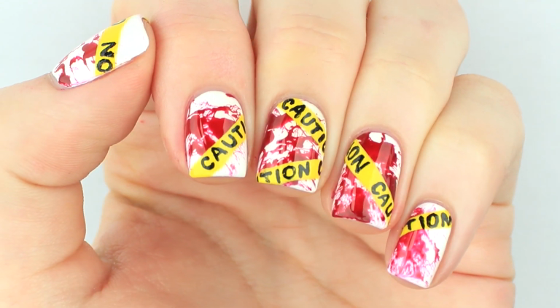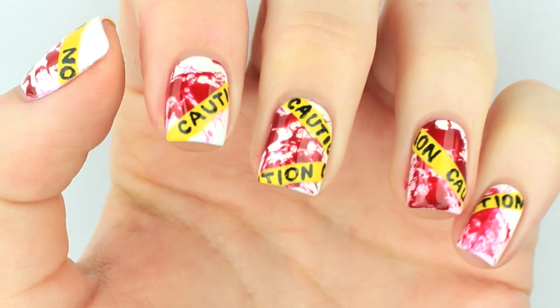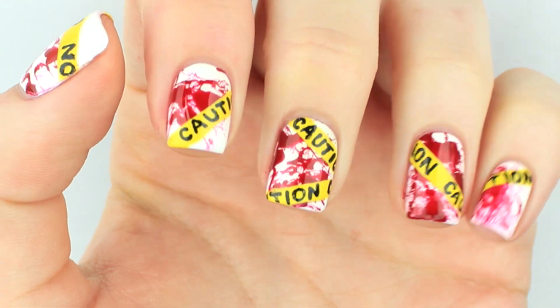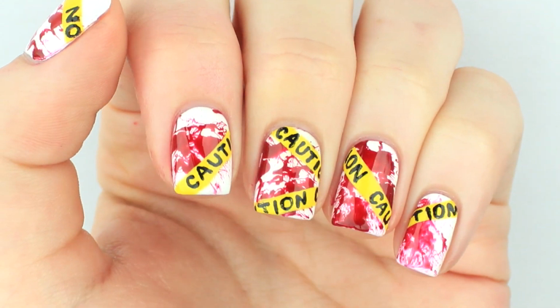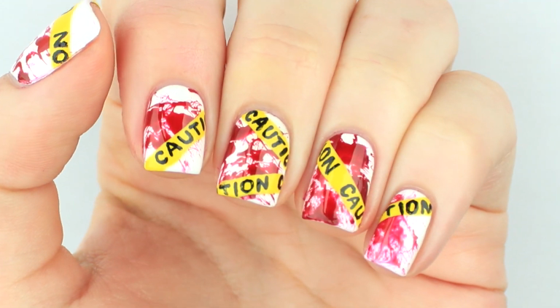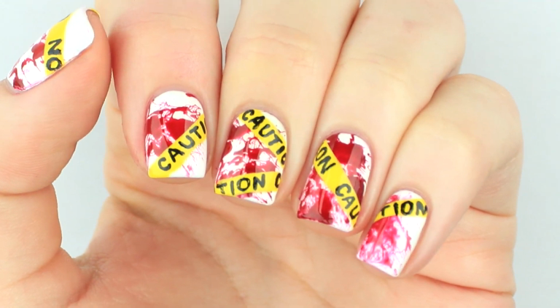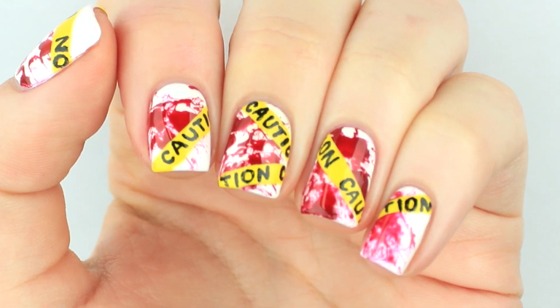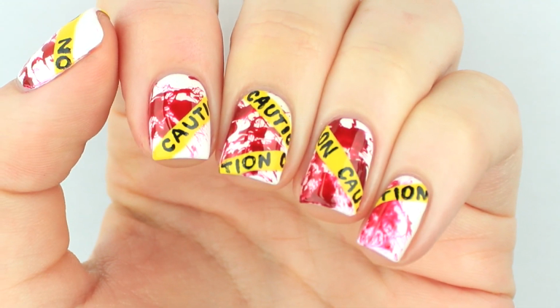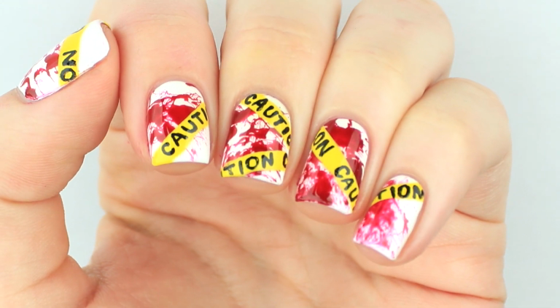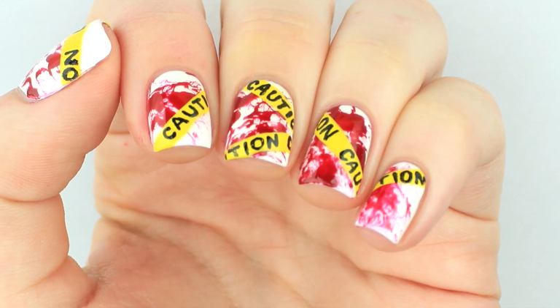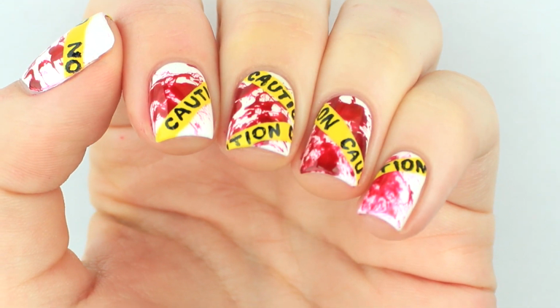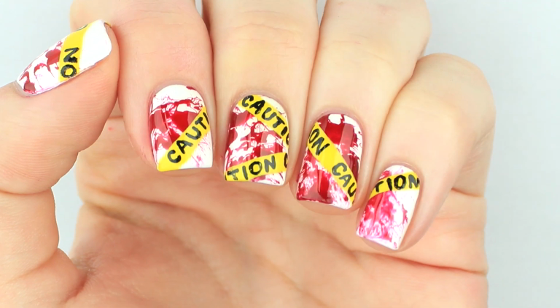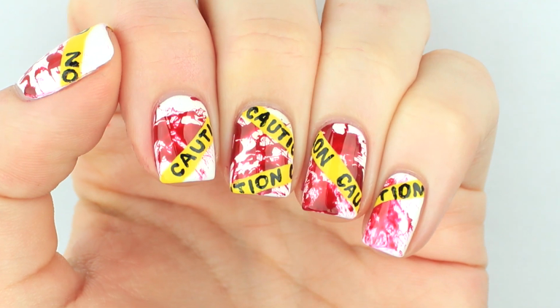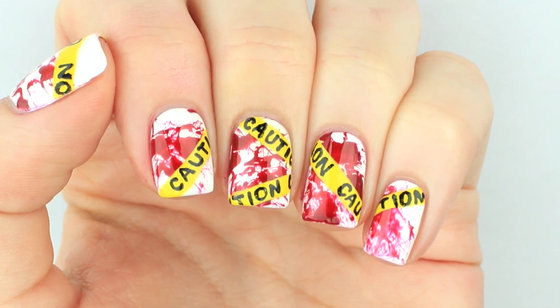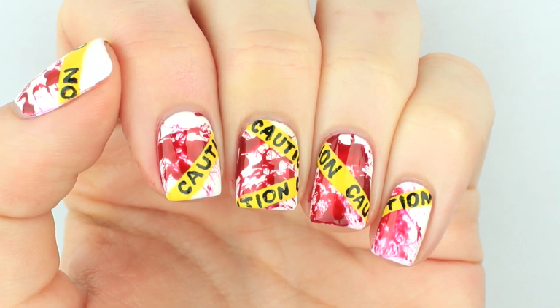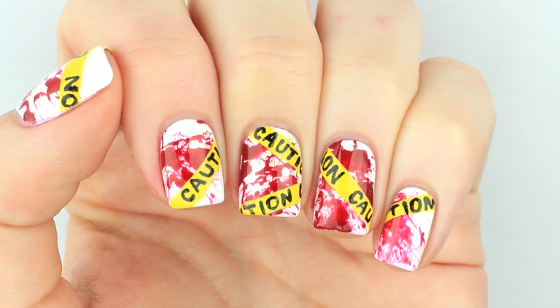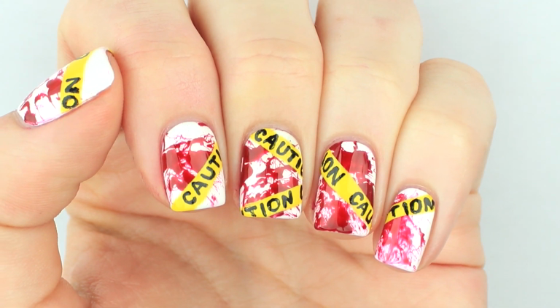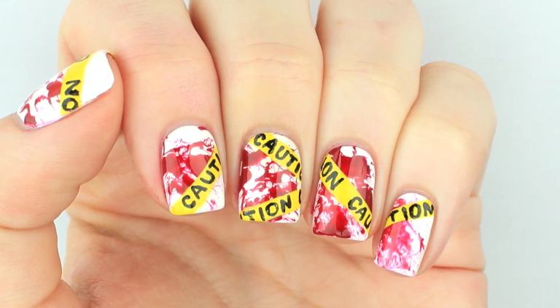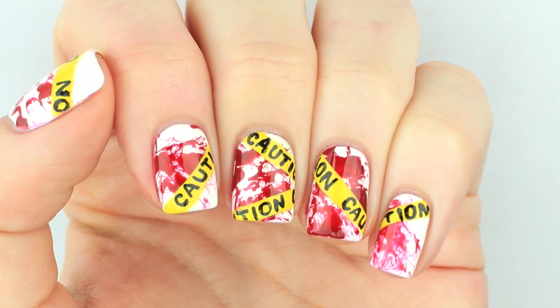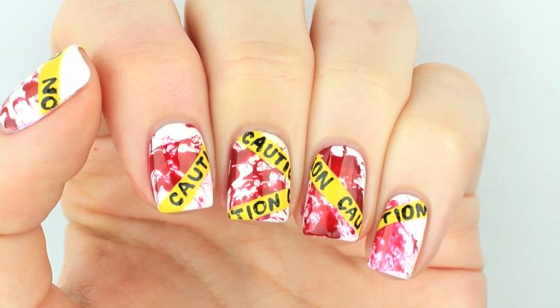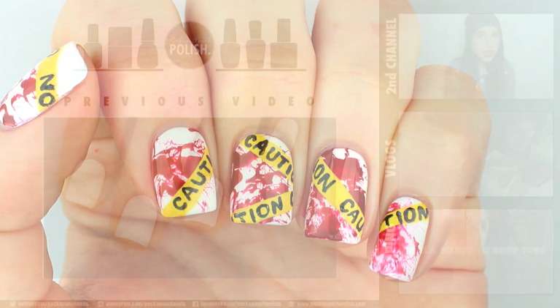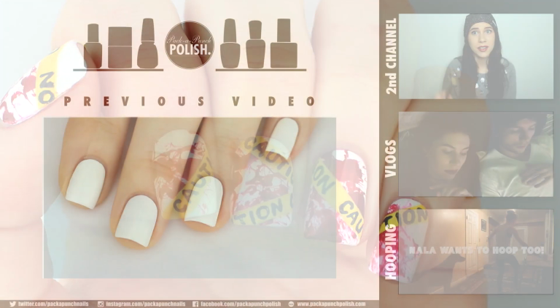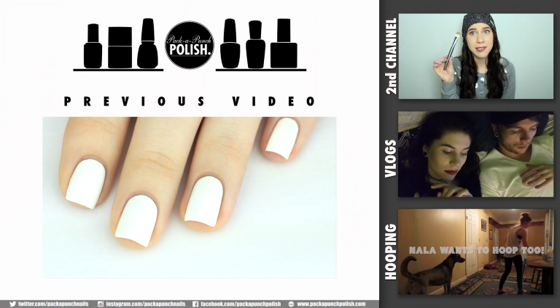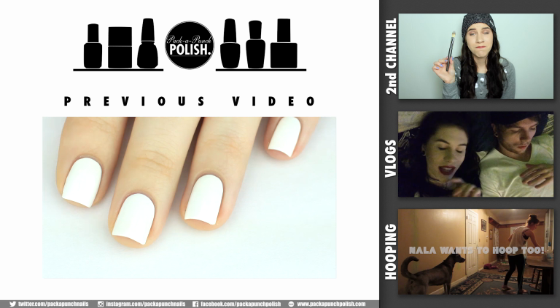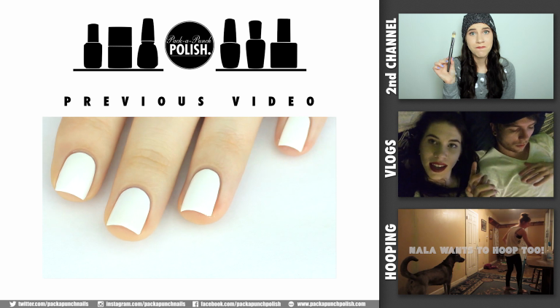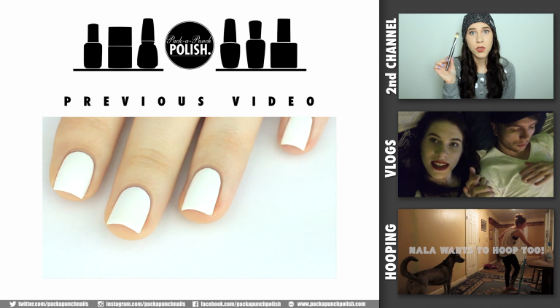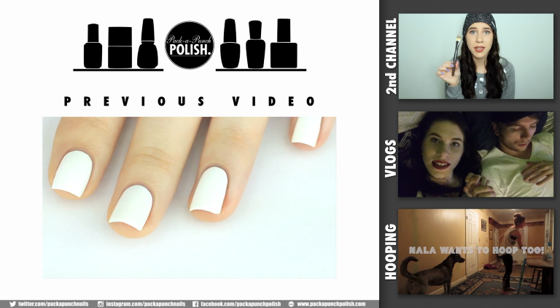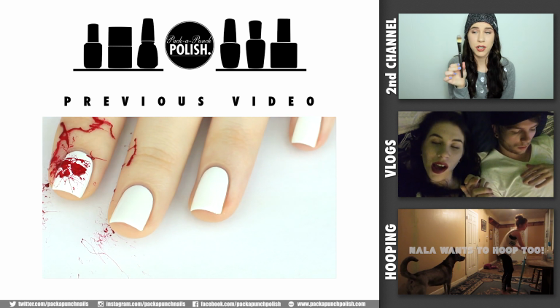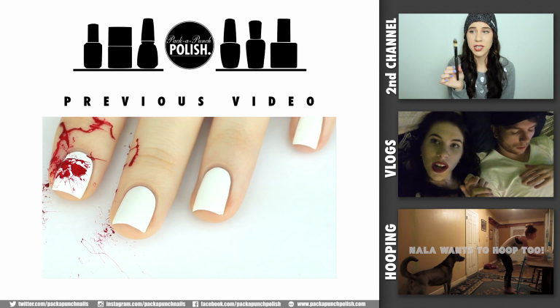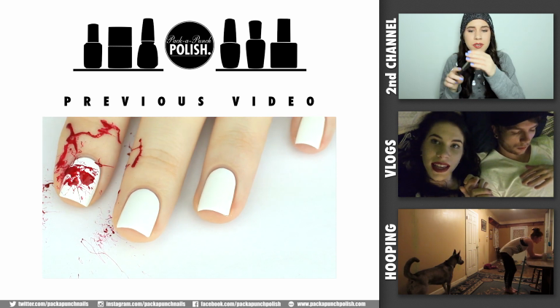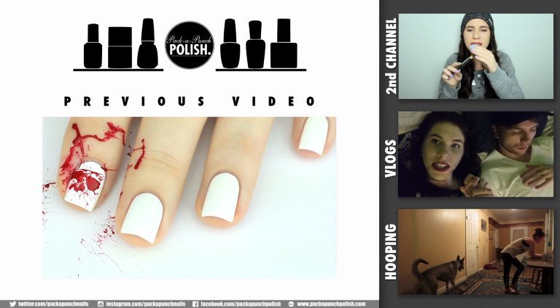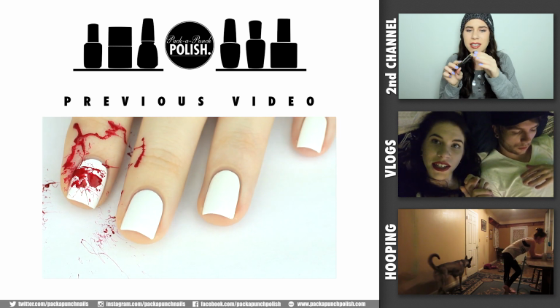I hope you guys enjoyed the design and the video. If you did, don't forget to give it a thumbs up. Also if you are new to my channel and would like to see videos from me in the future, don't forget to hit the subscribe button. Thank you so much for watching and I will see you guys next time.